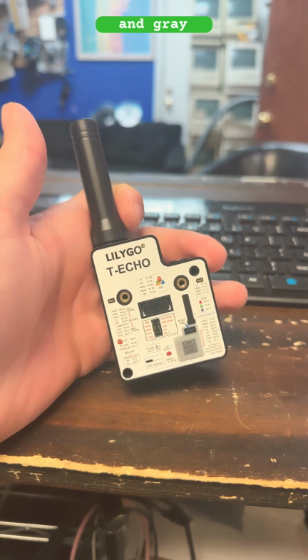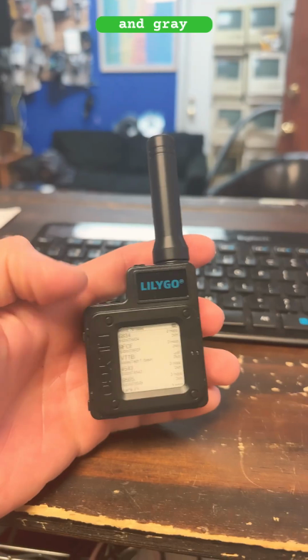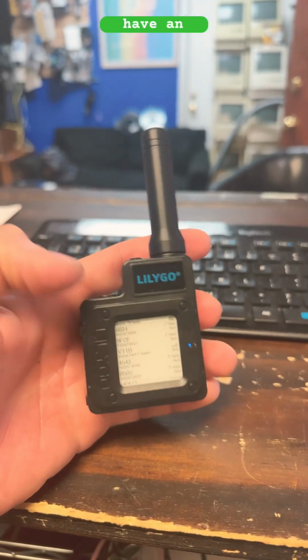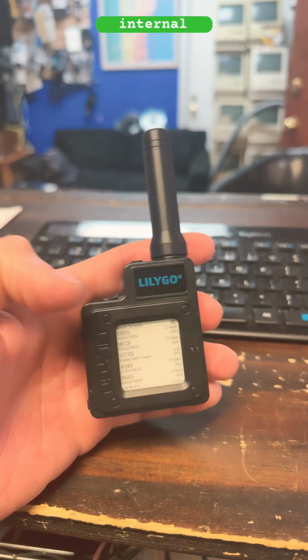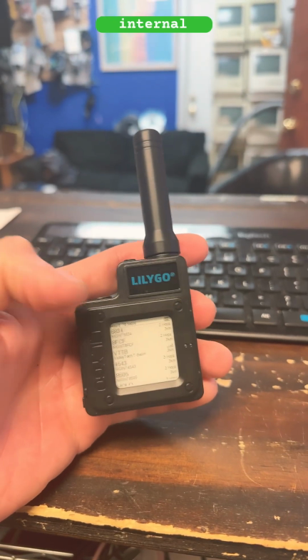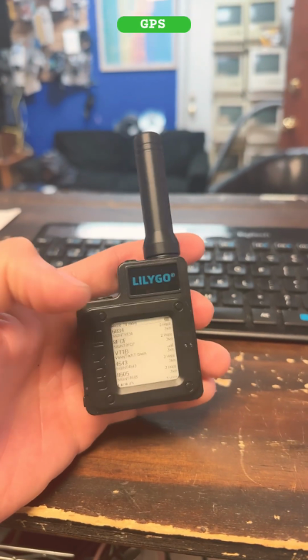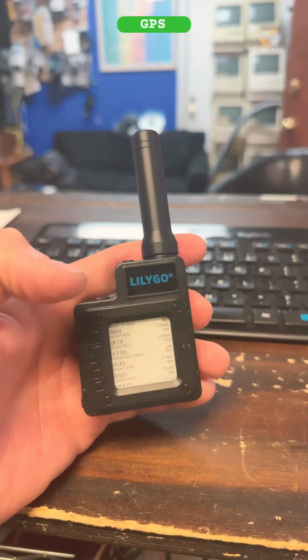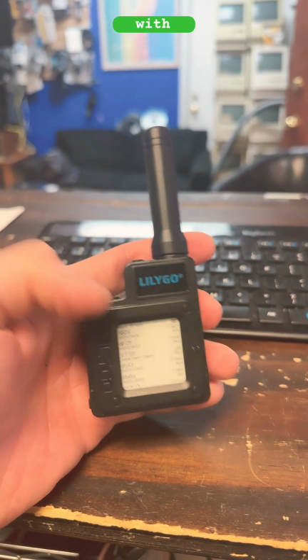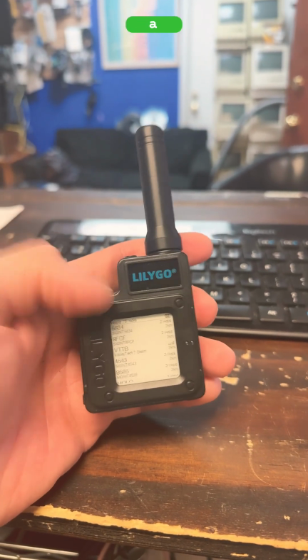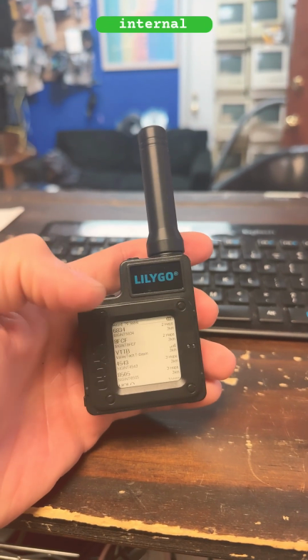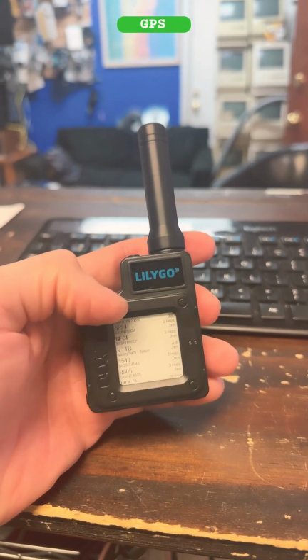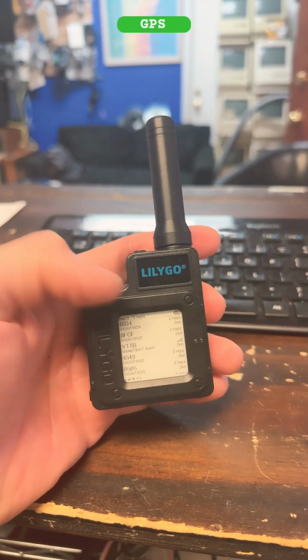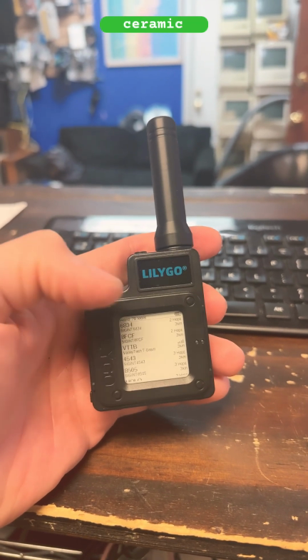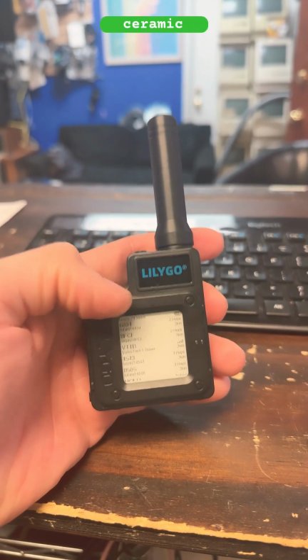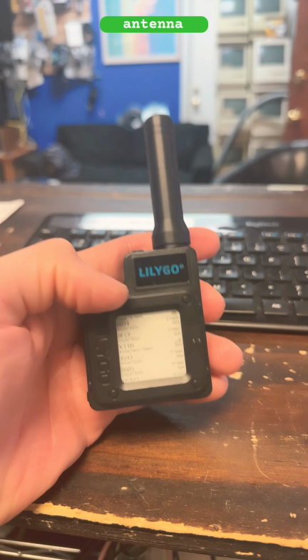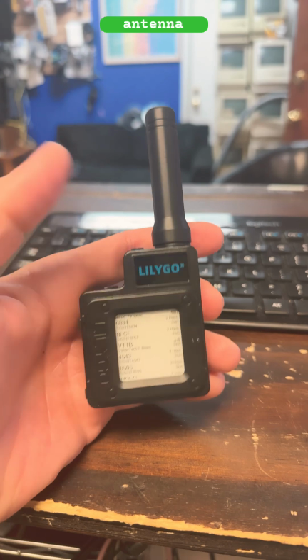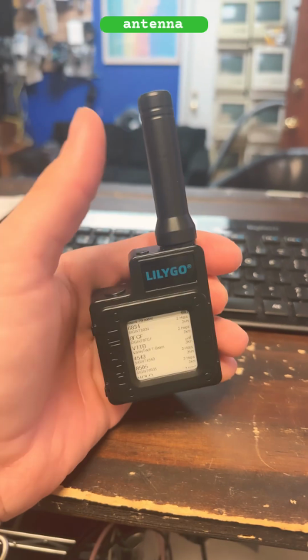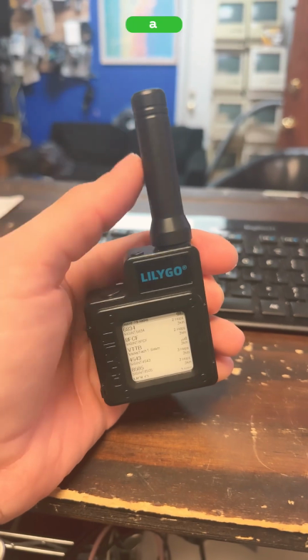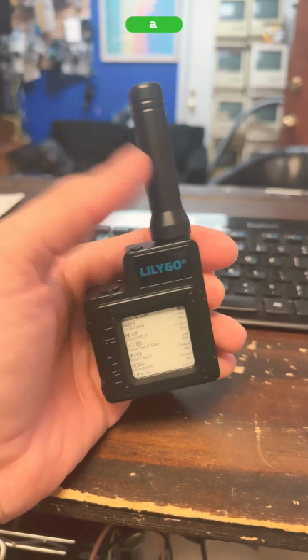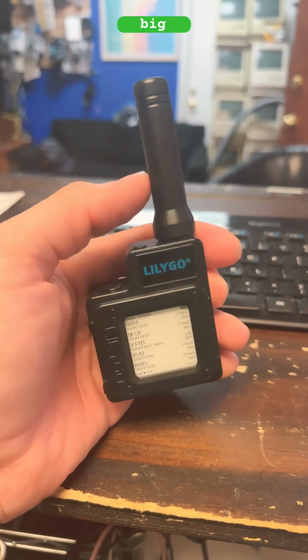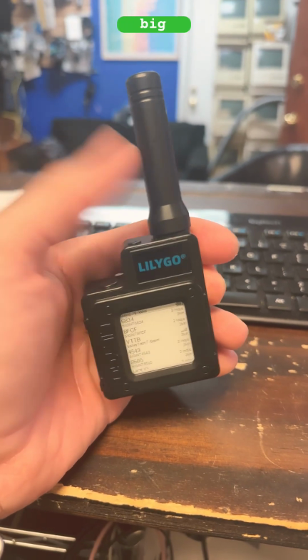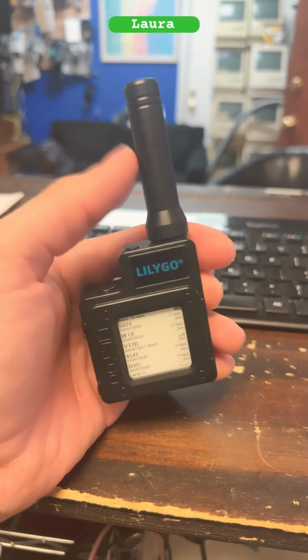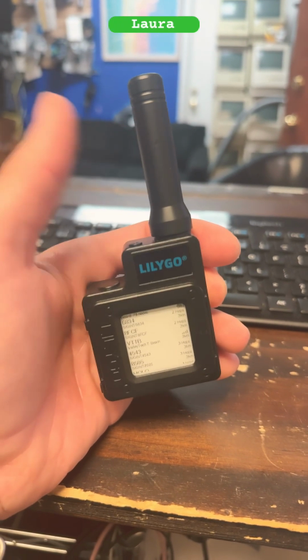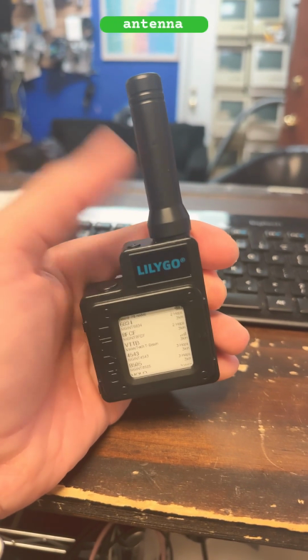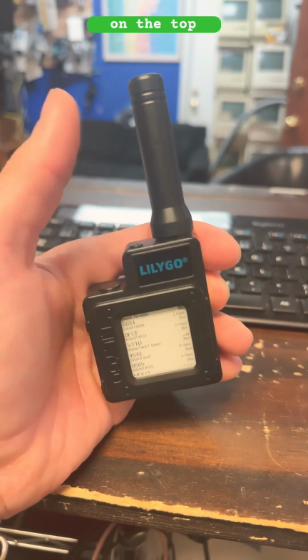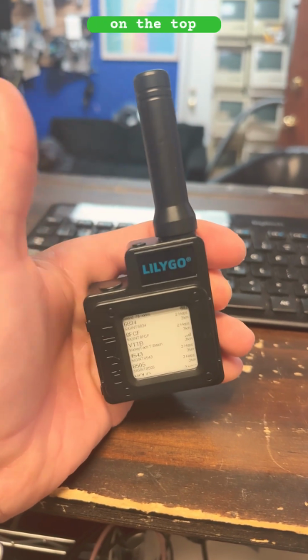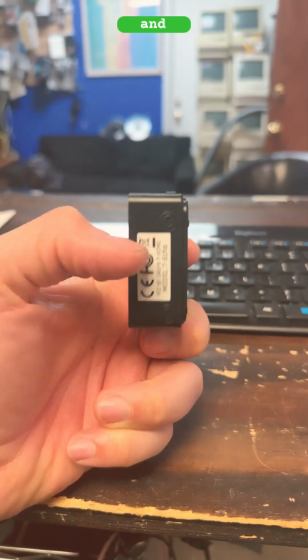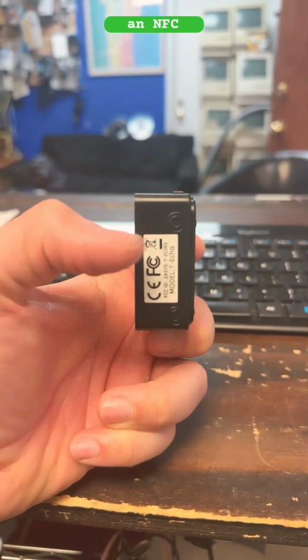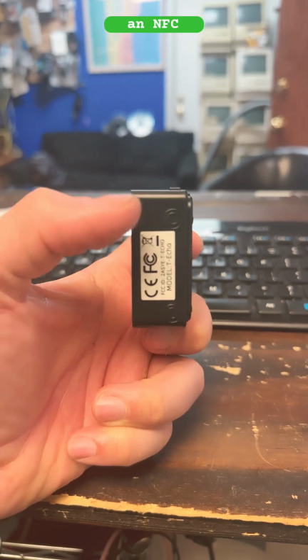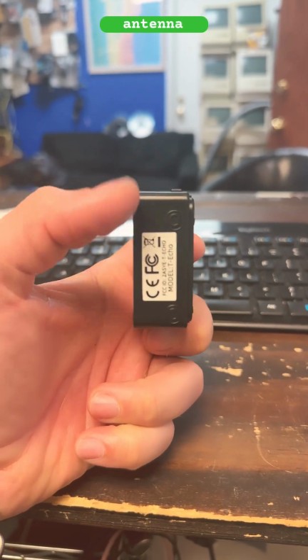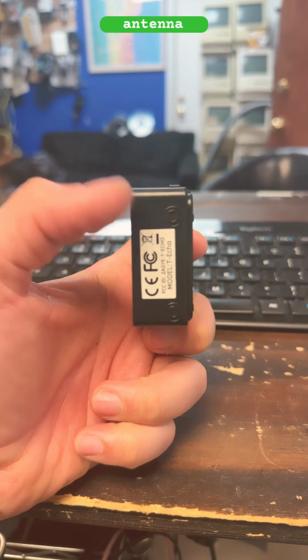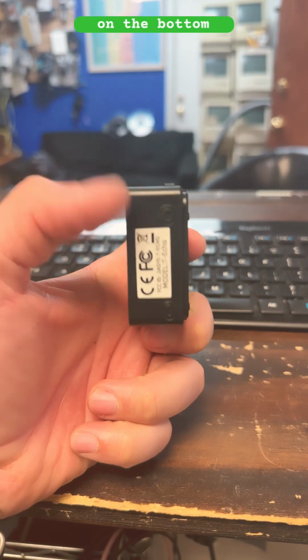It has an internal GPS with an internal GPS ceramic antenna, a big LoRa antenna on the top, and an NFC antenna on the bottom.